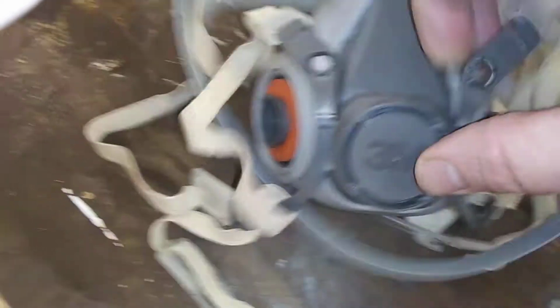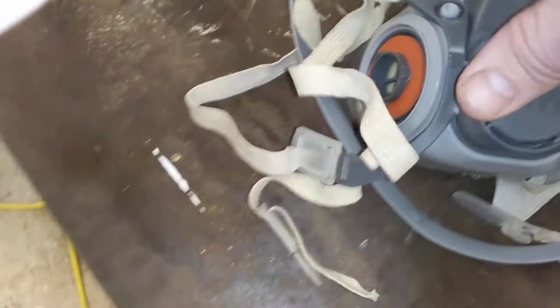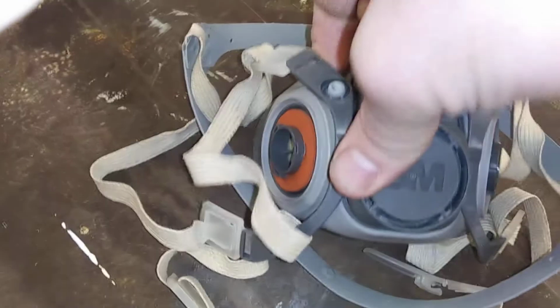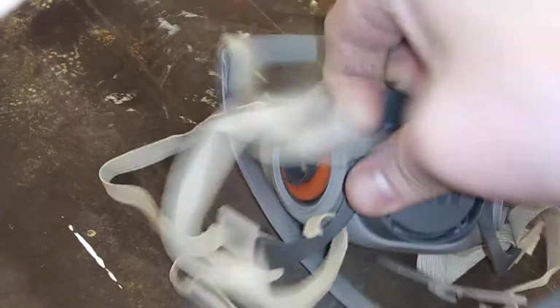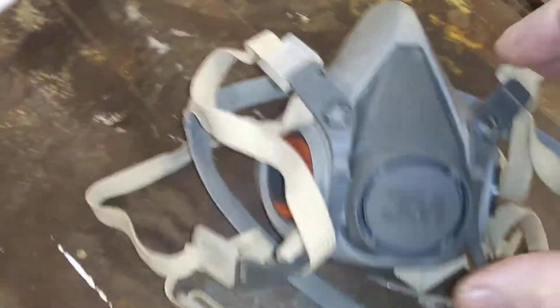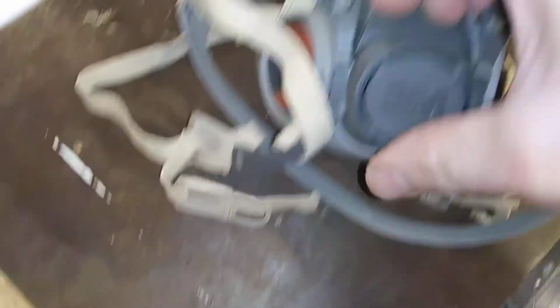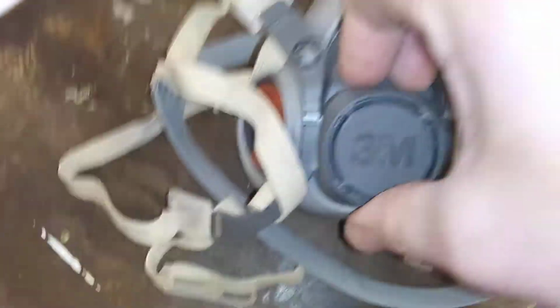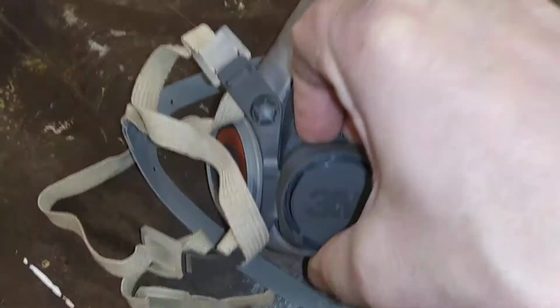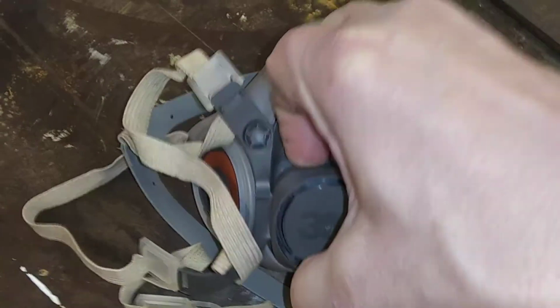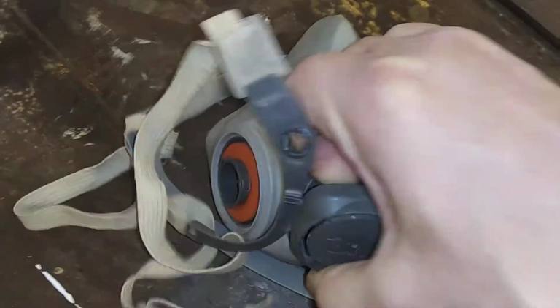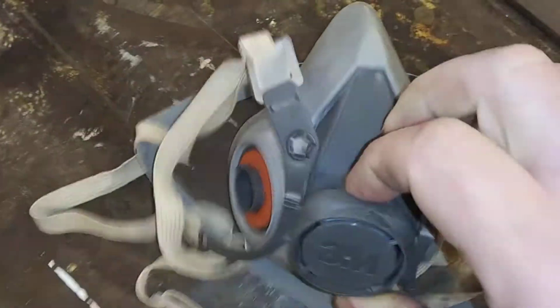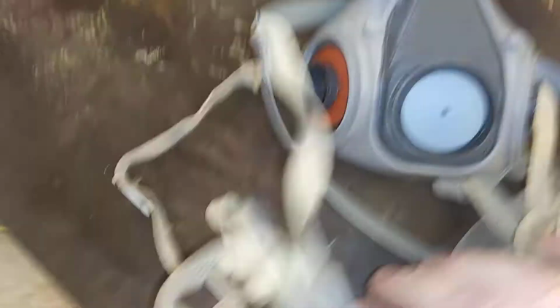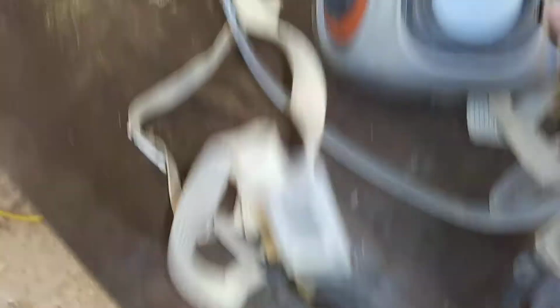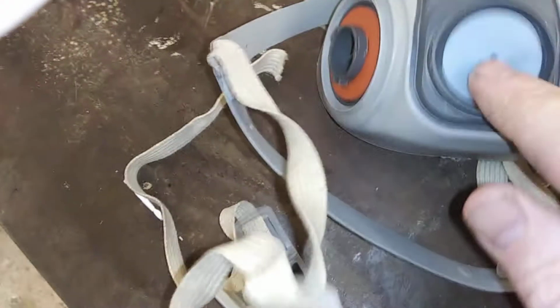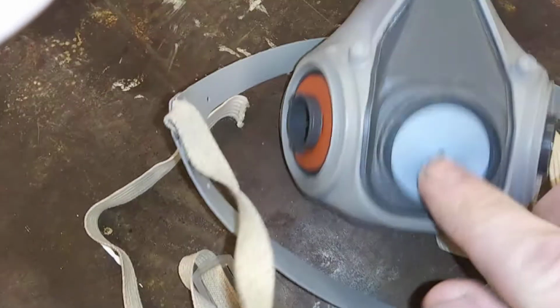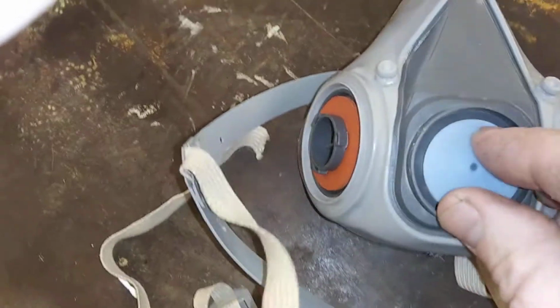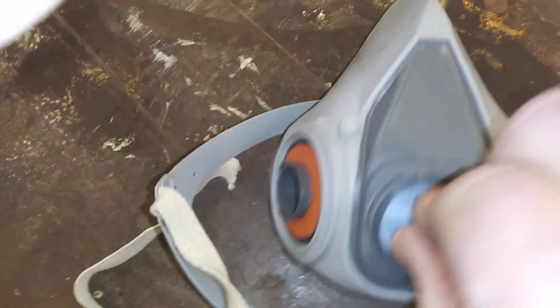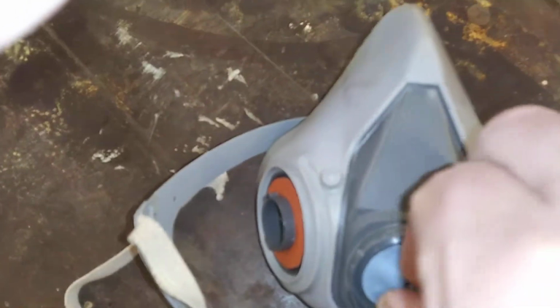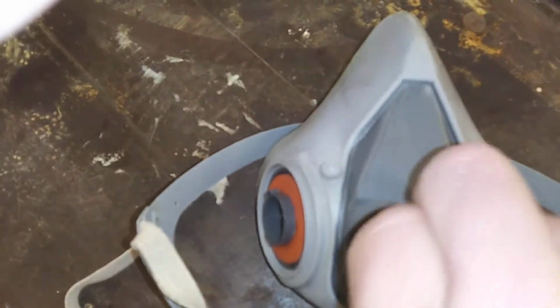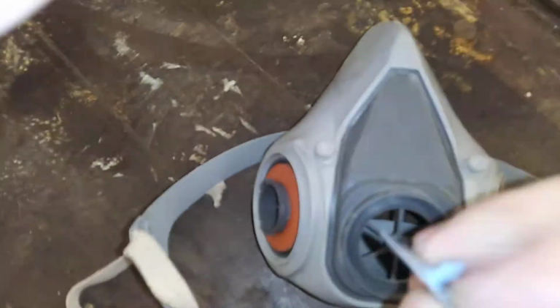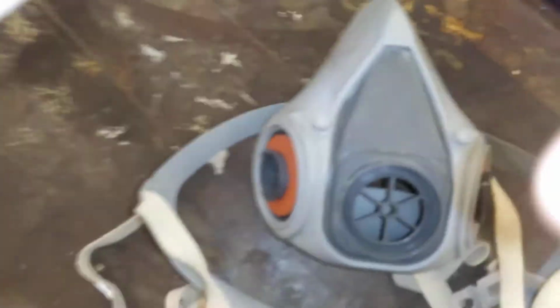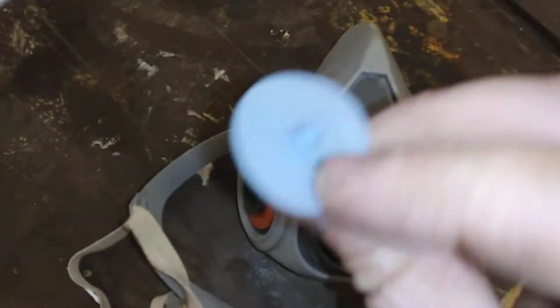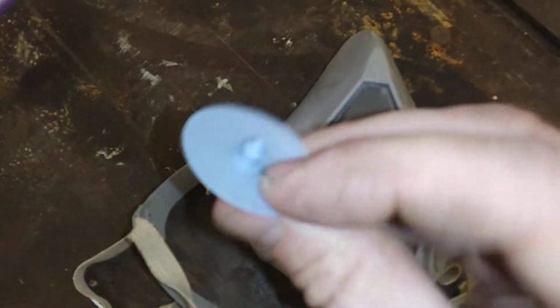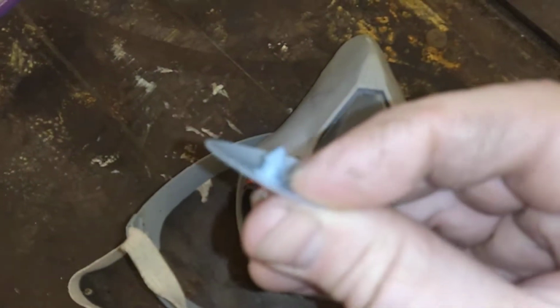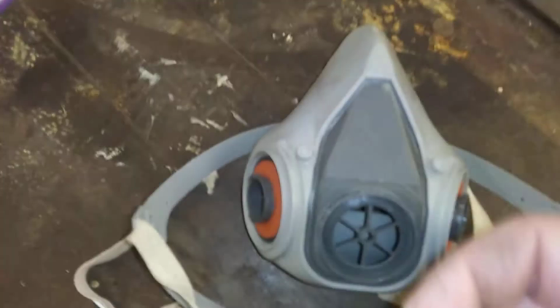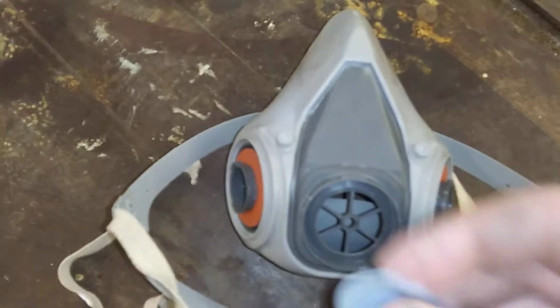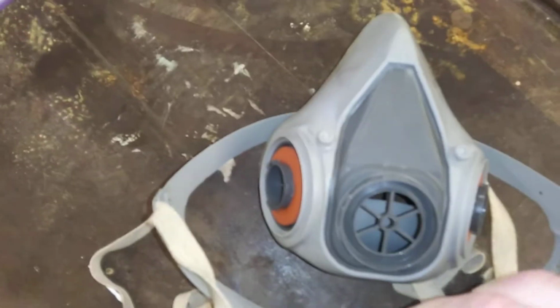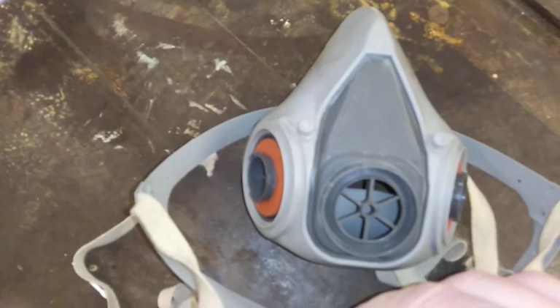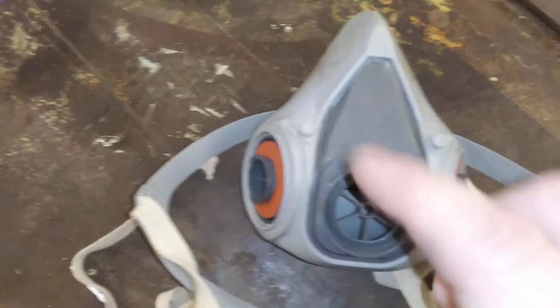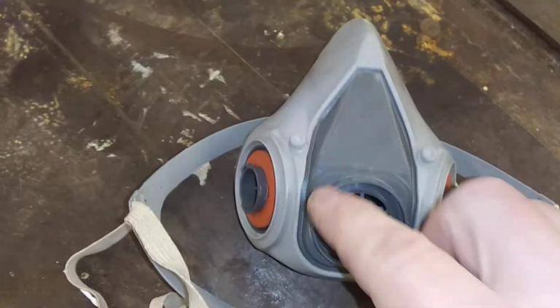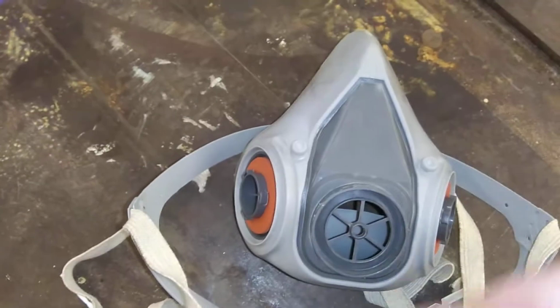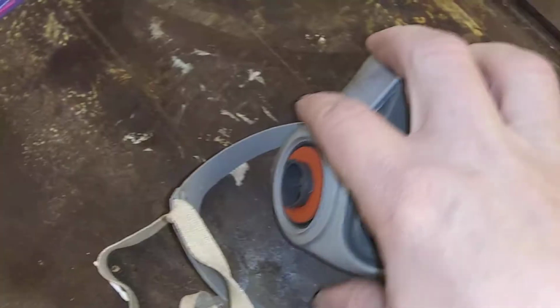You can see it clips right there — put your hand at the top and pop that off. That pops right out. It's got a little nipple on it. Make sure you put that back in place whenever you put it back on there.